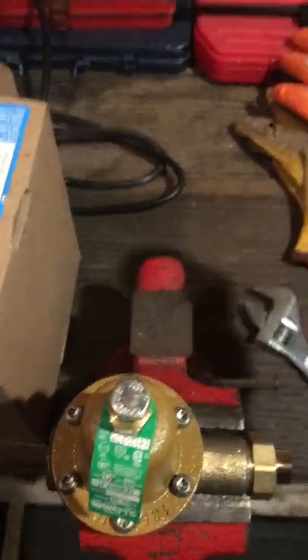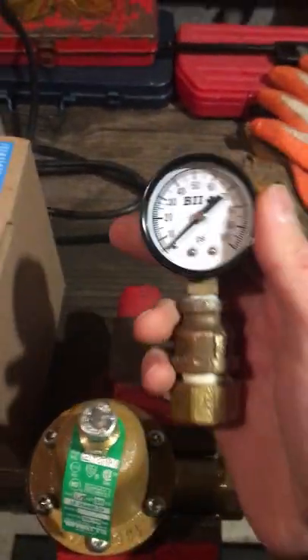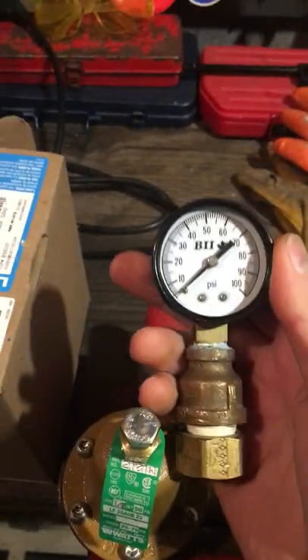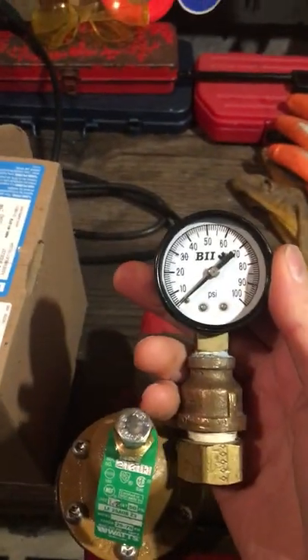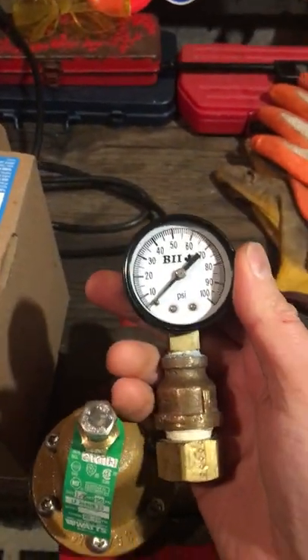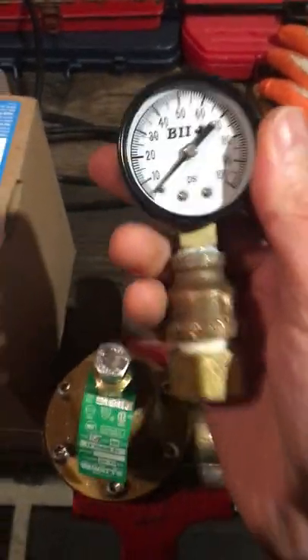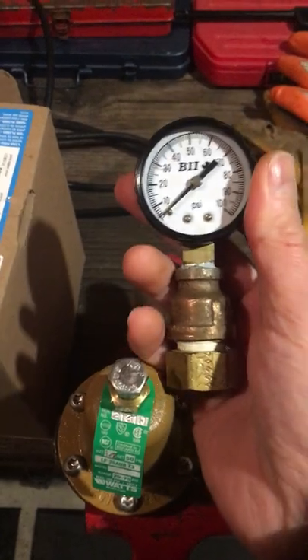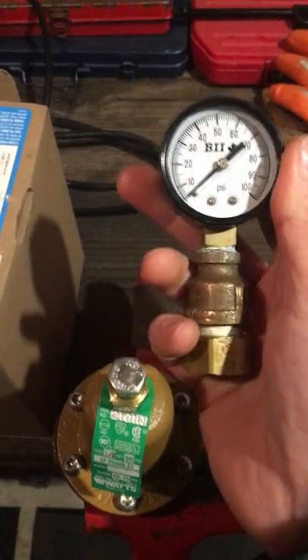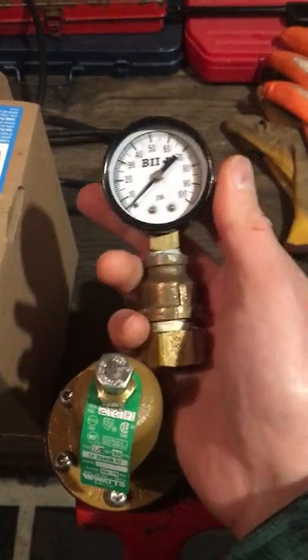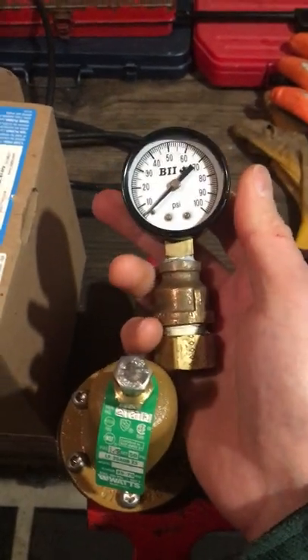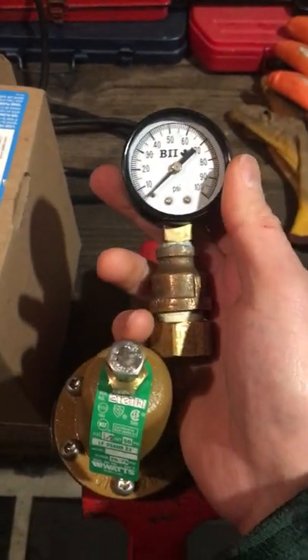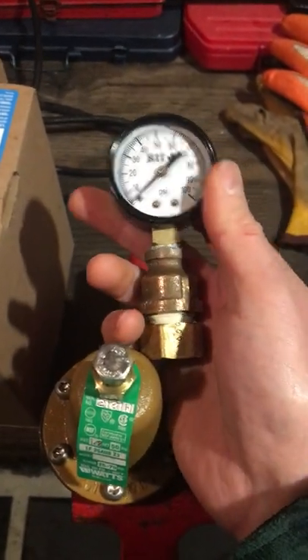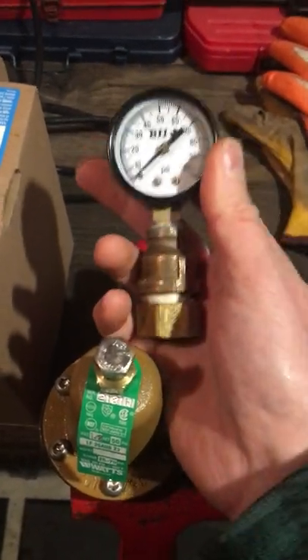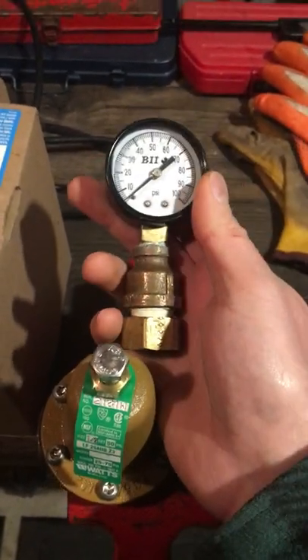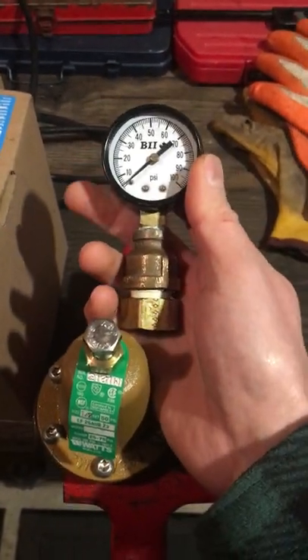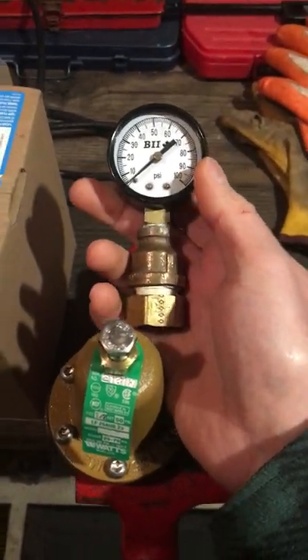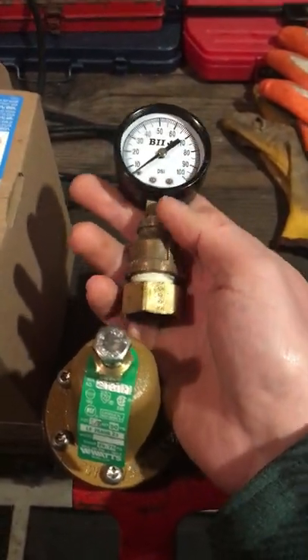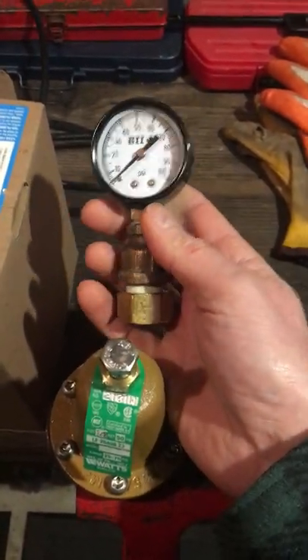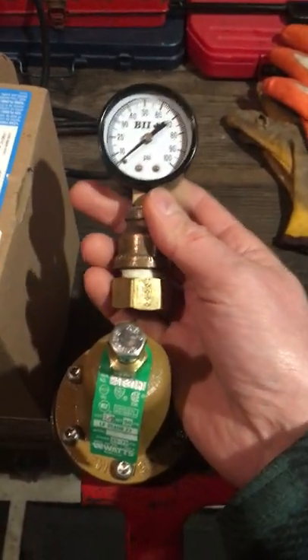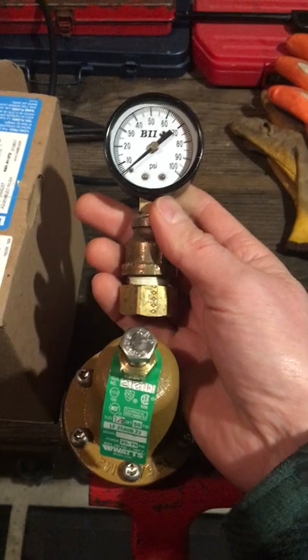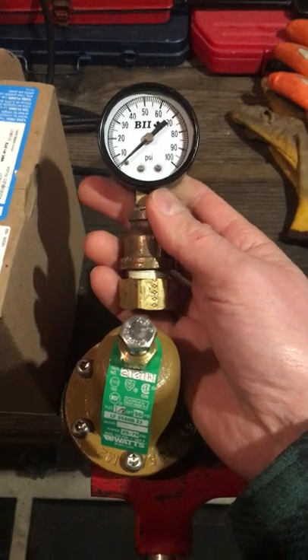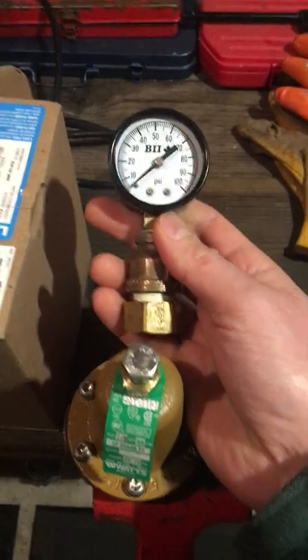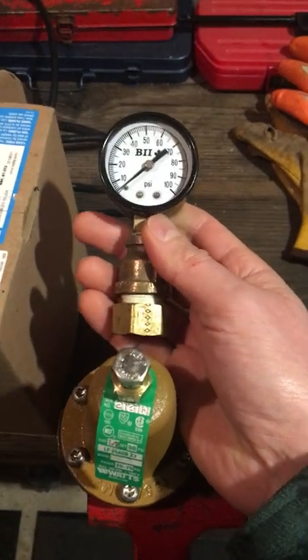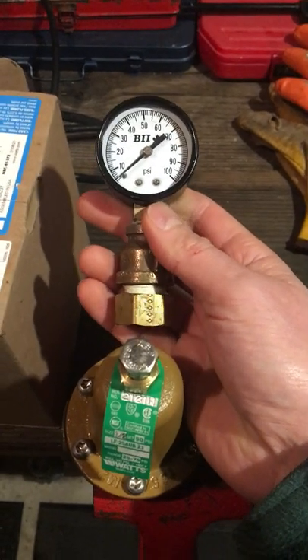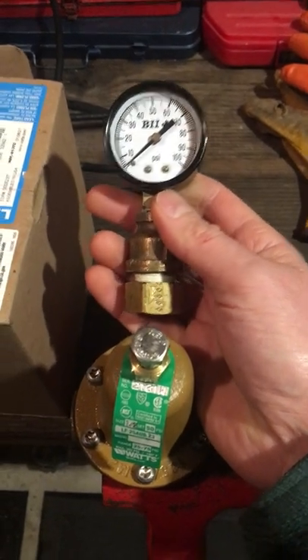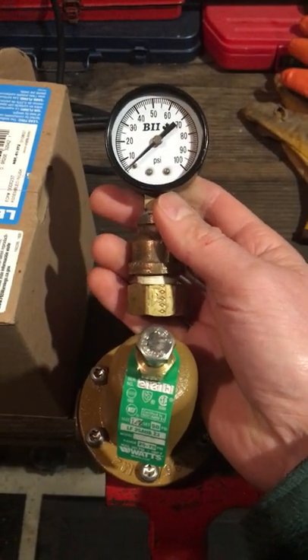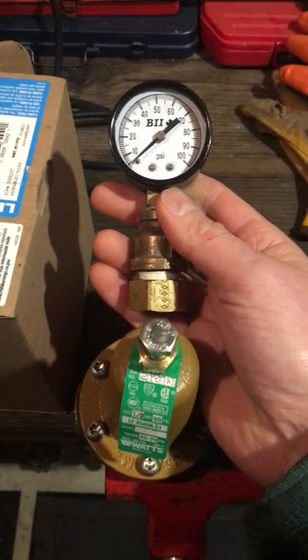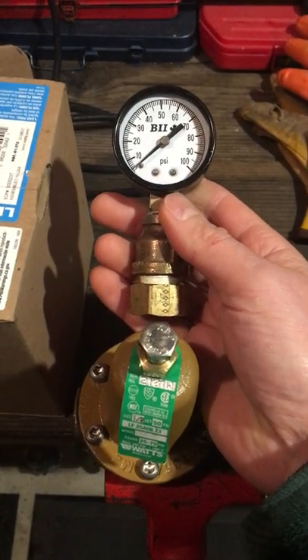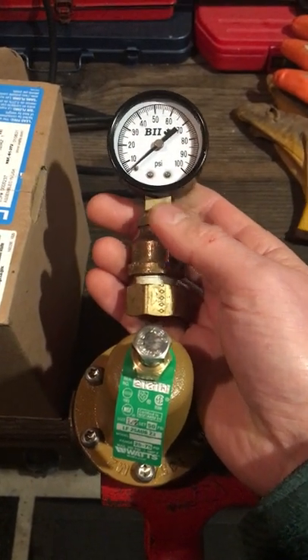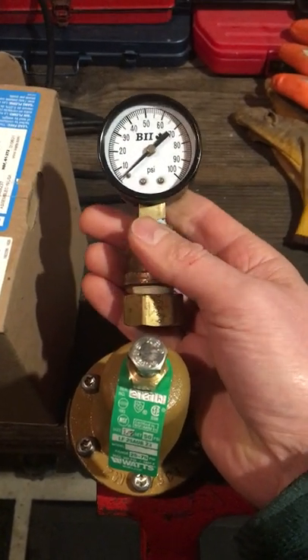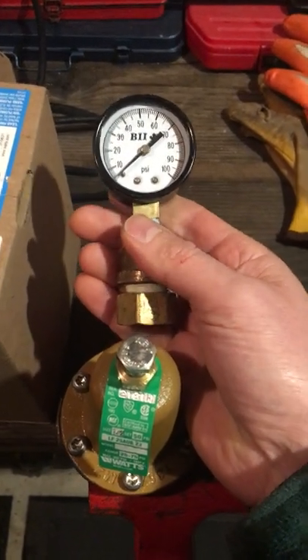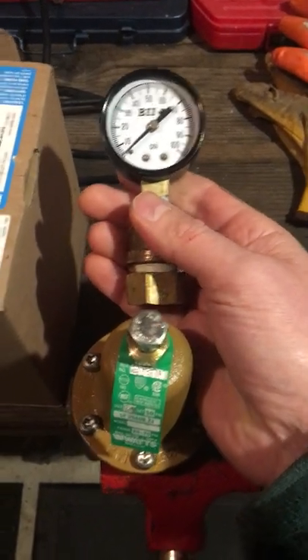Best thing to do is have one of these gauges — put it on your outside hose bib tap, or inside on a laundry faucet if you've got a threaded laundry faucet — and then you'll be able to see your pressure before and after adjustment.